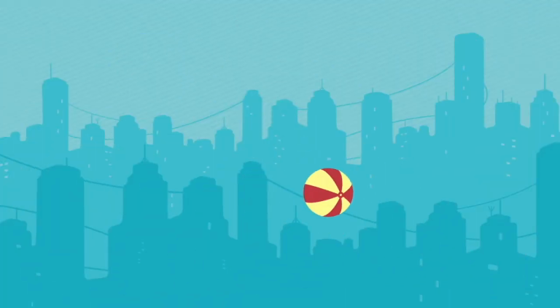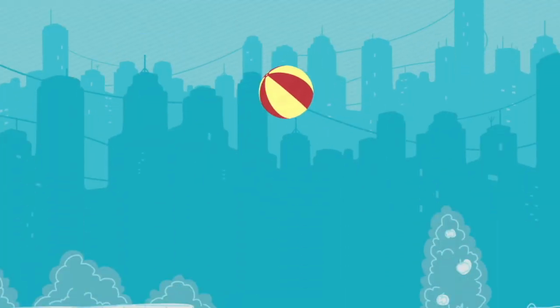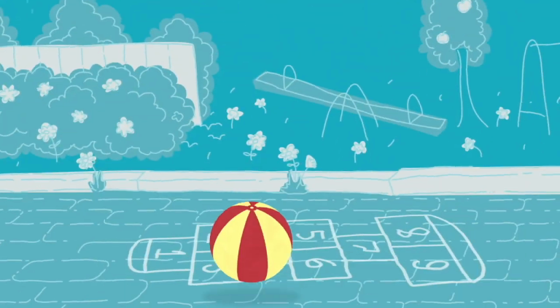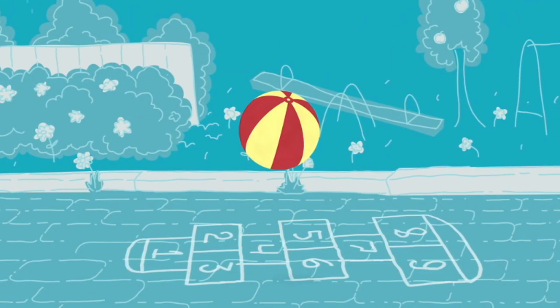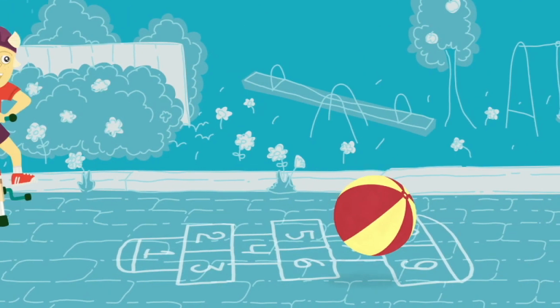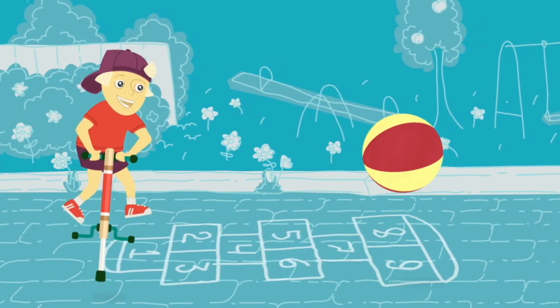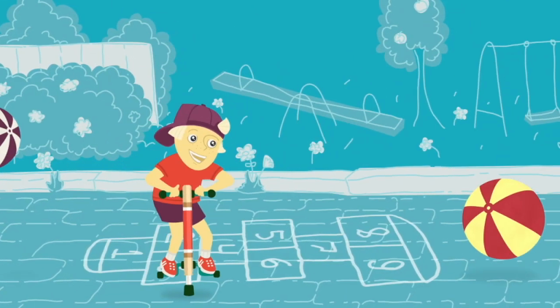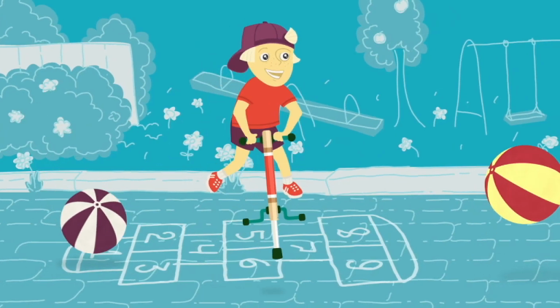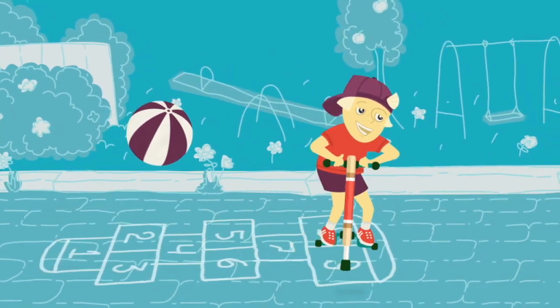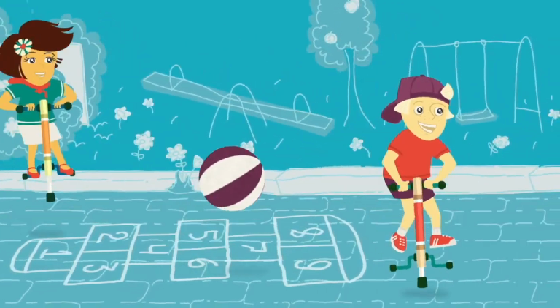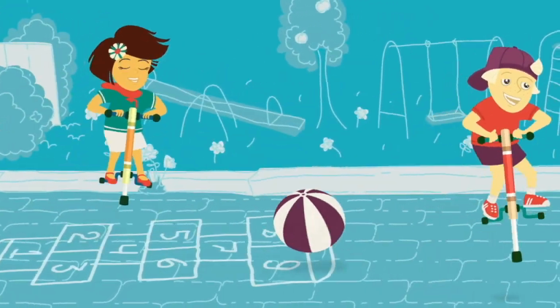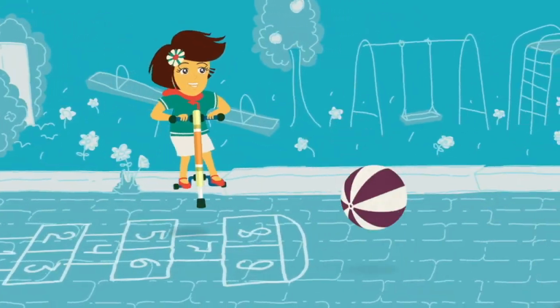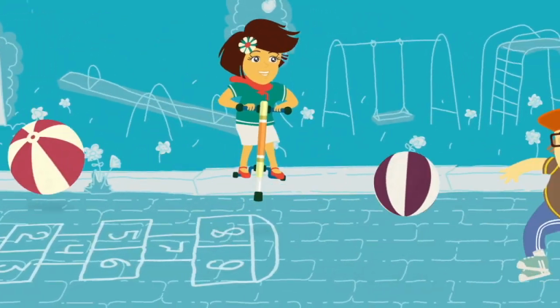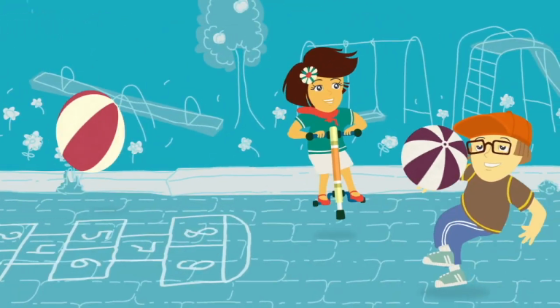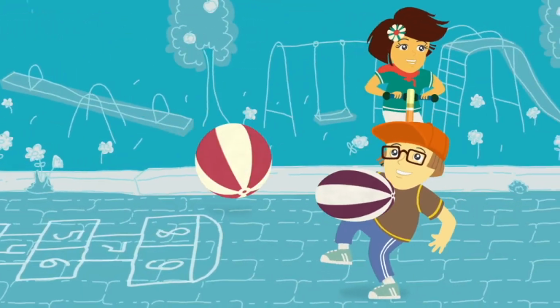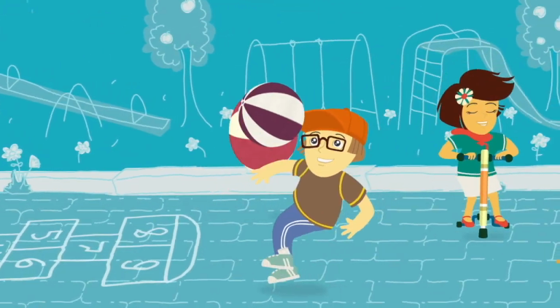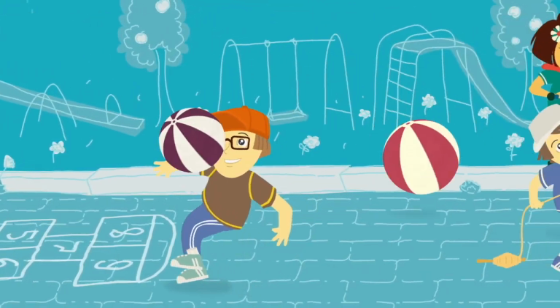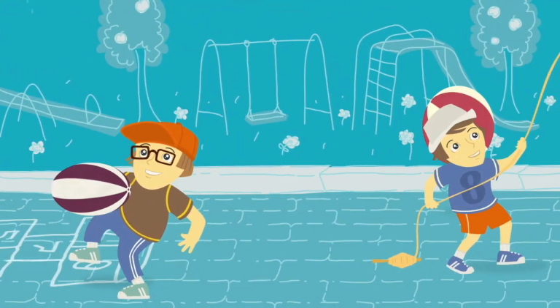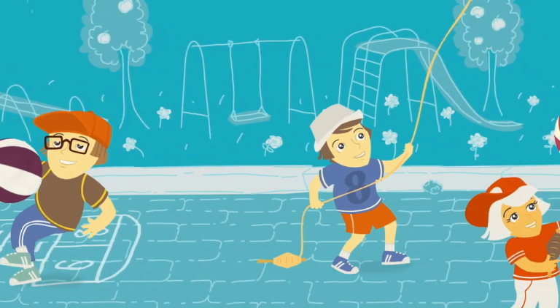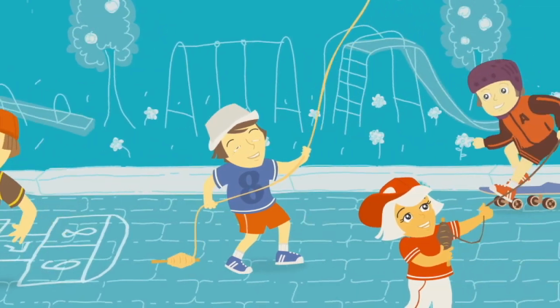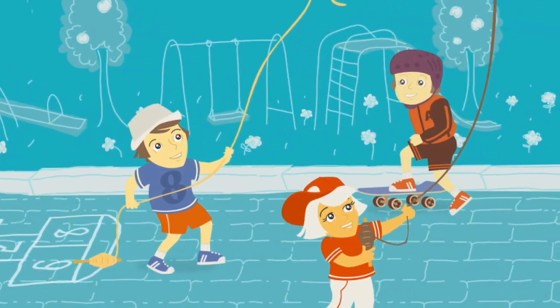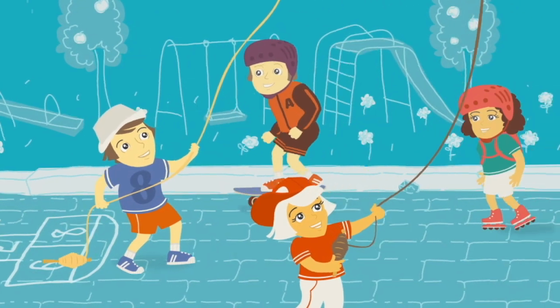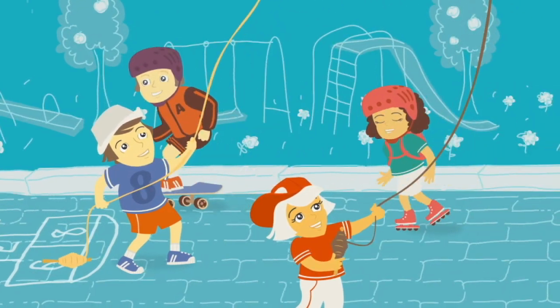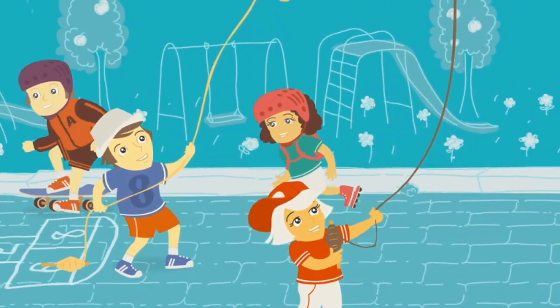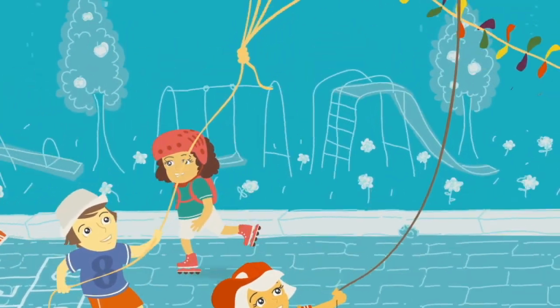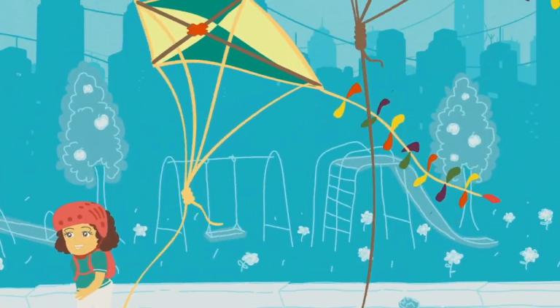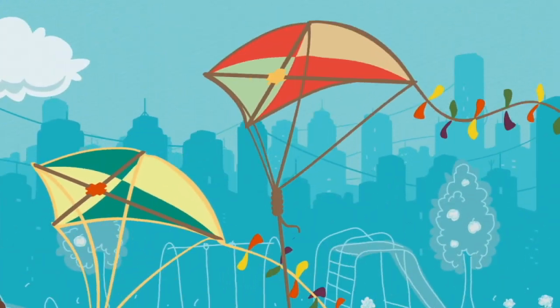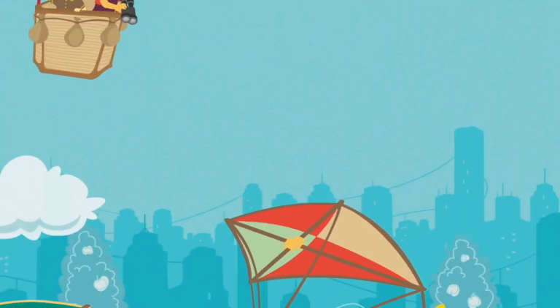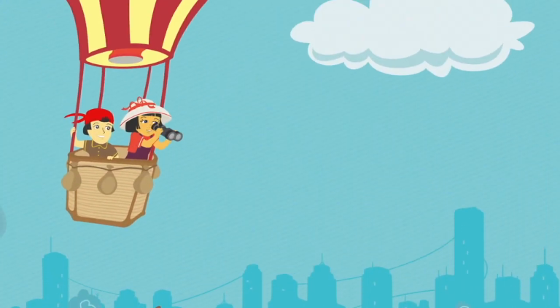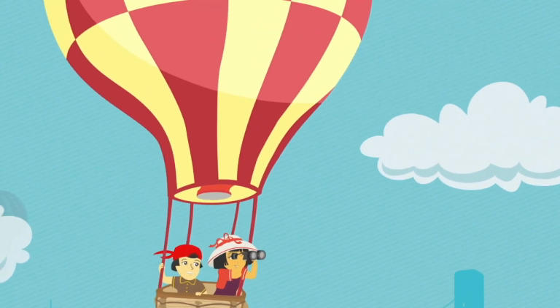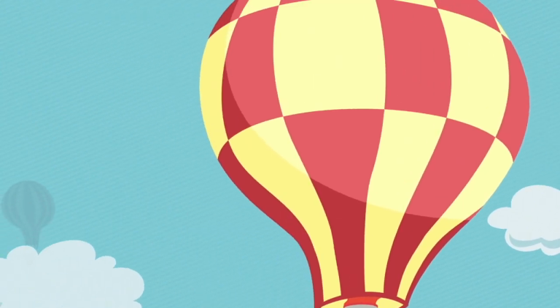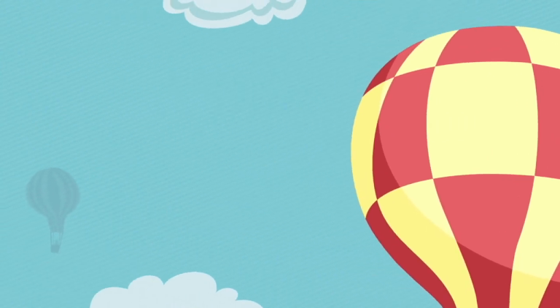Hi friends! How are you? Are you ready to learn a new word? Great! It's going to be quick and easy, okay? And then you can go back to playing. Okay, let's go!